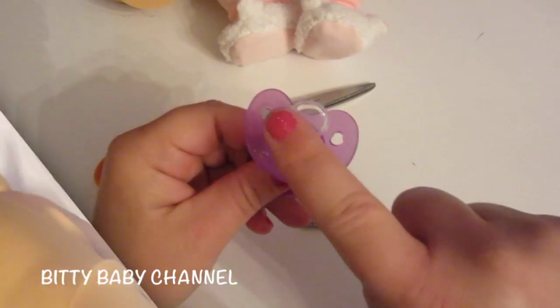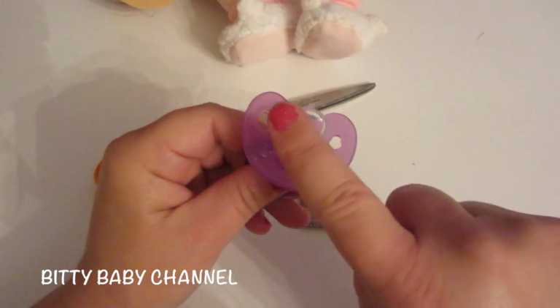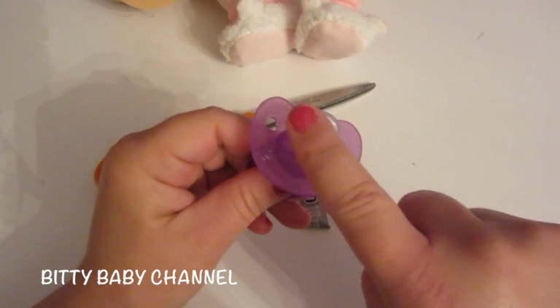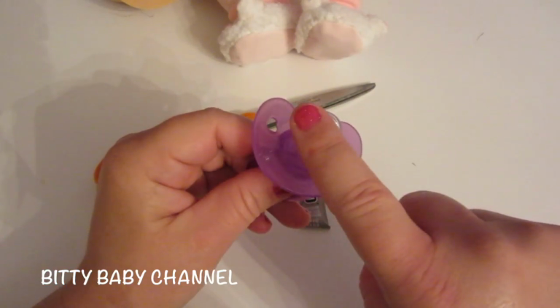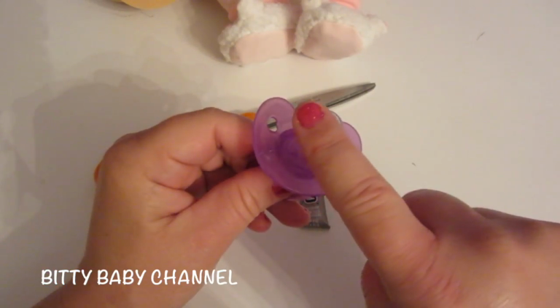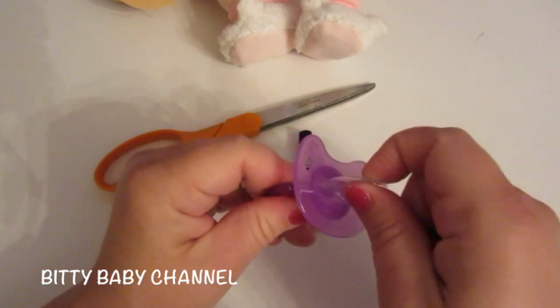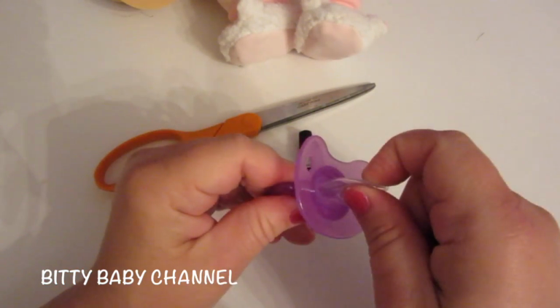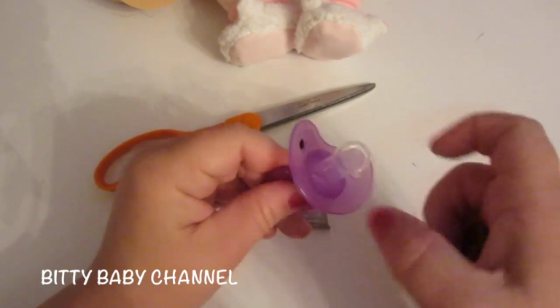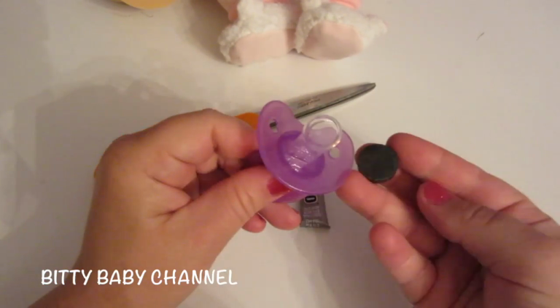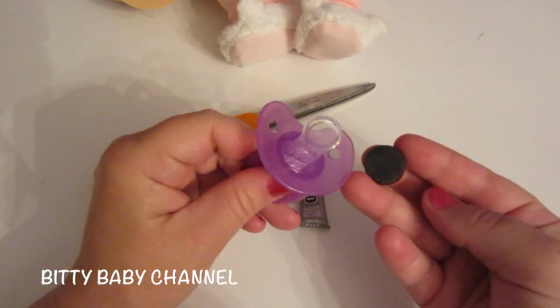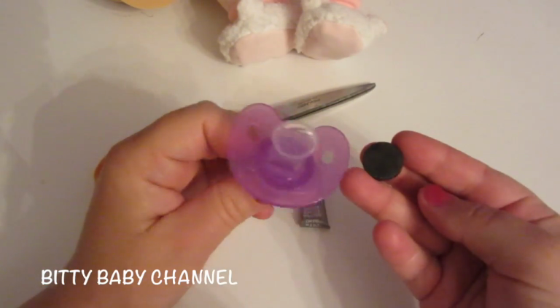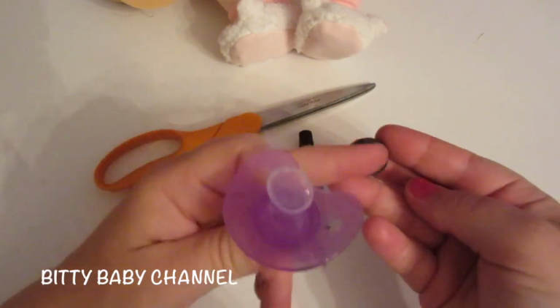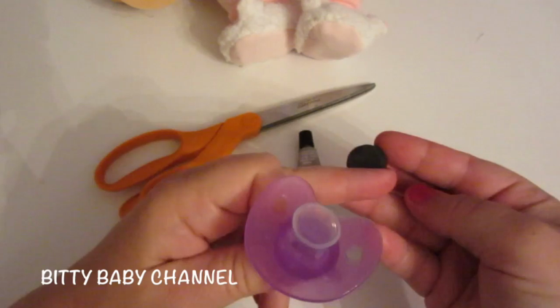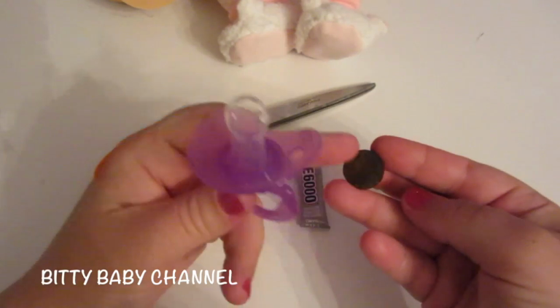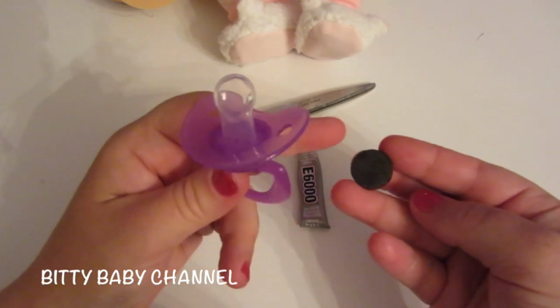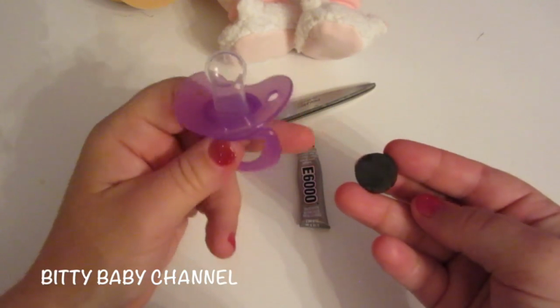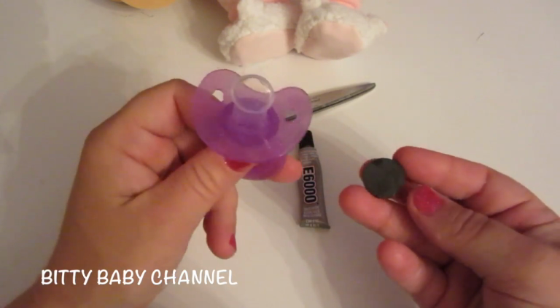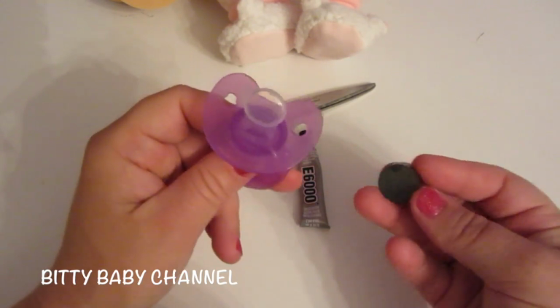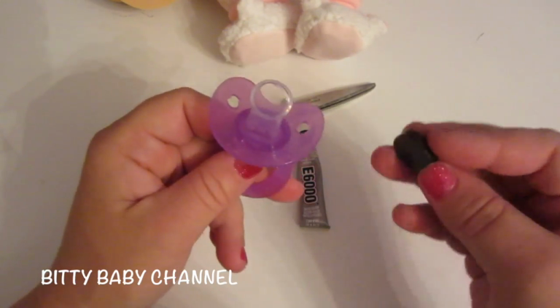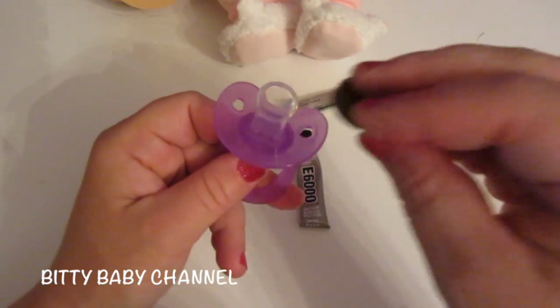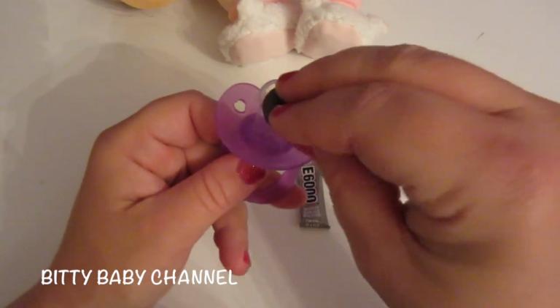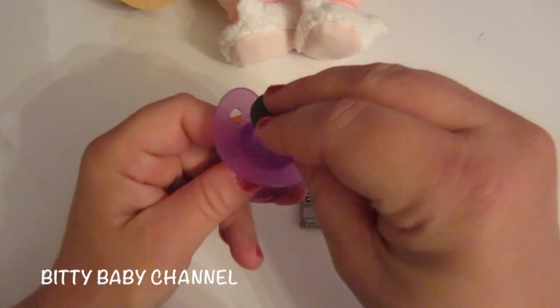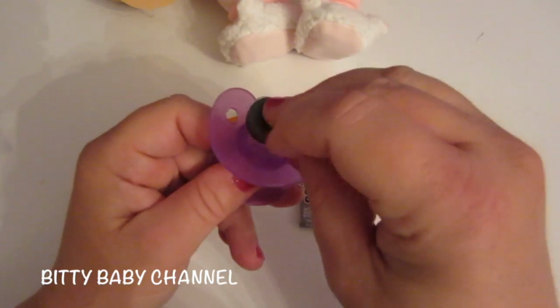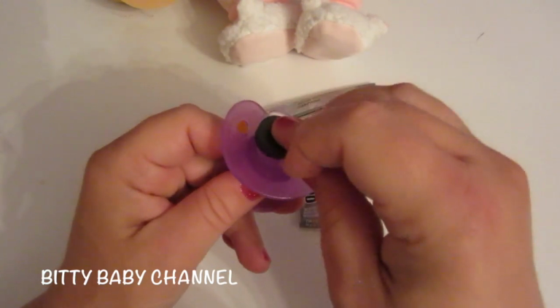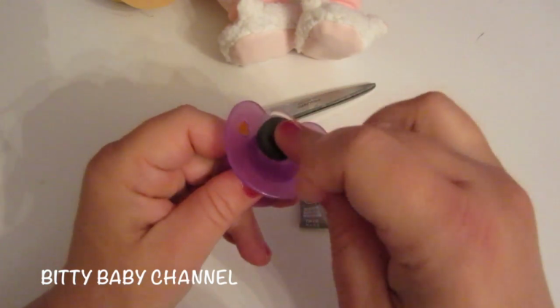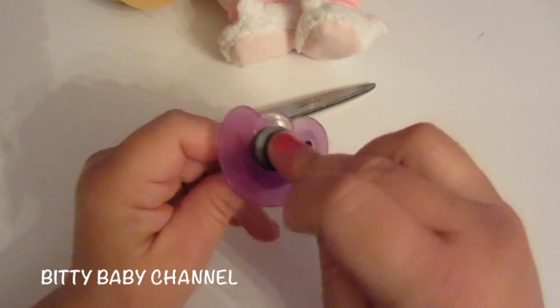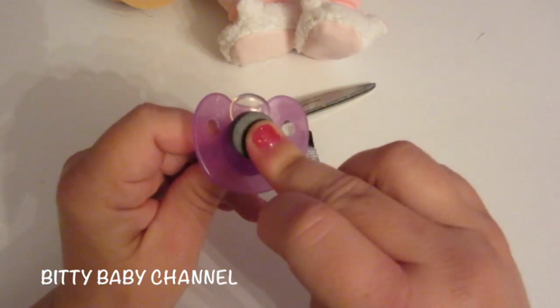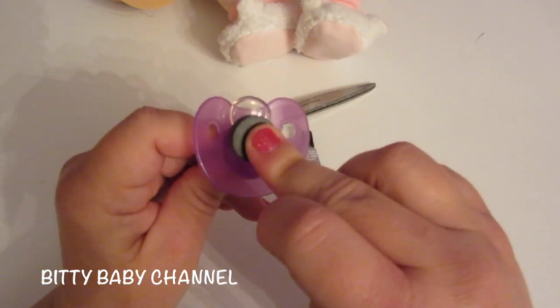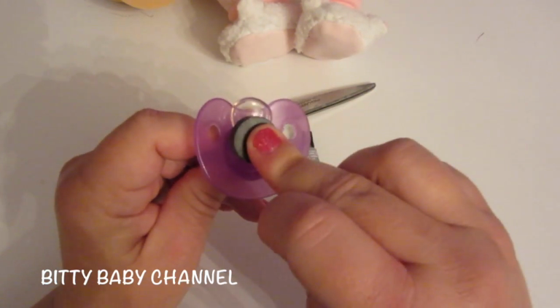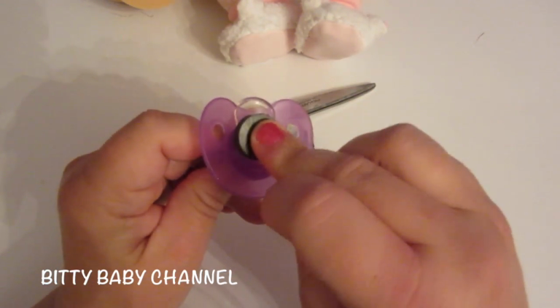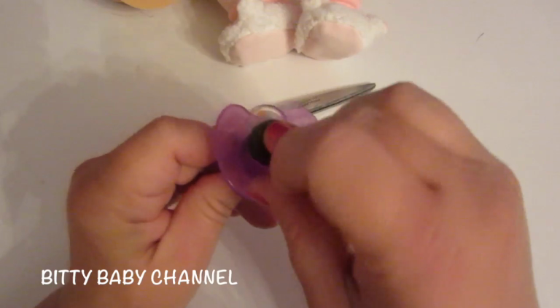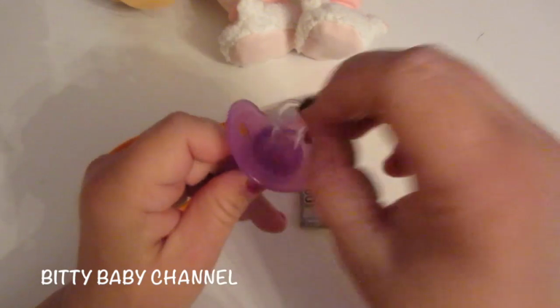Take your pacifier, cut the nipple off, get a magnet, put a little bit of glue on the magnet, and glue the magnet right where the nipple was.